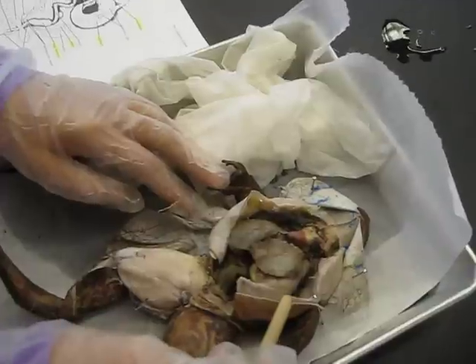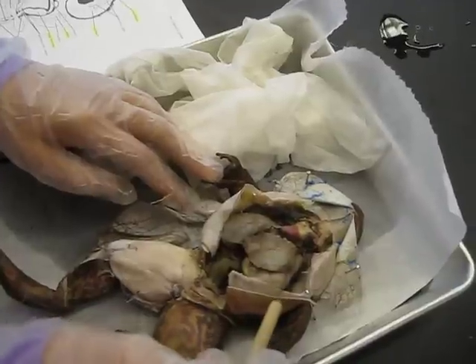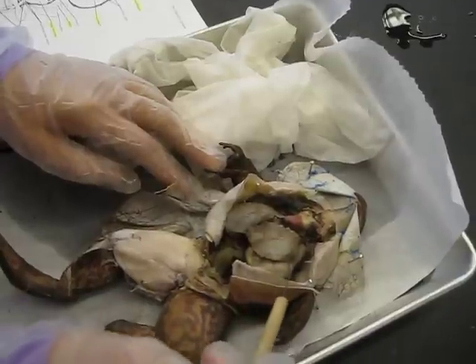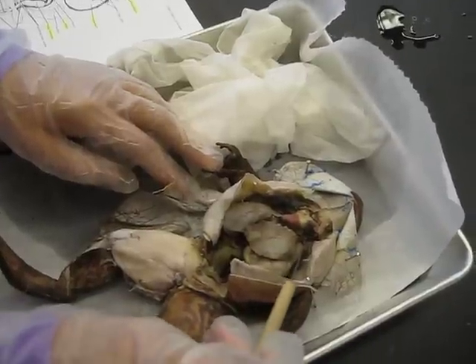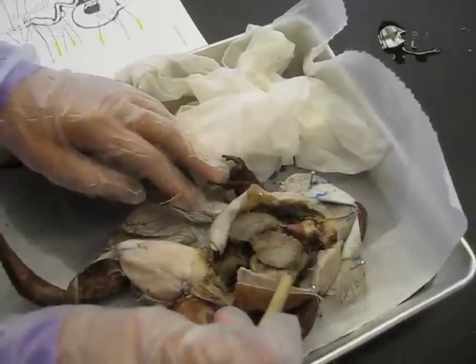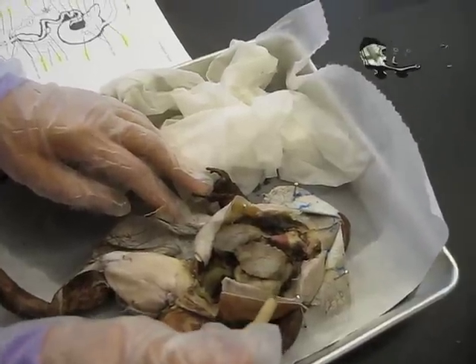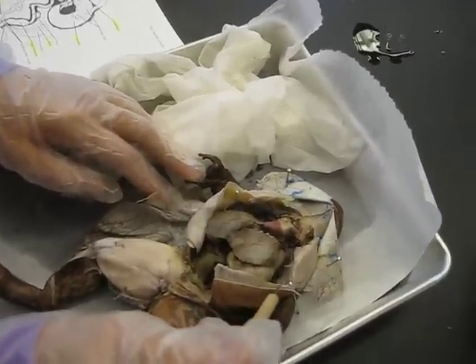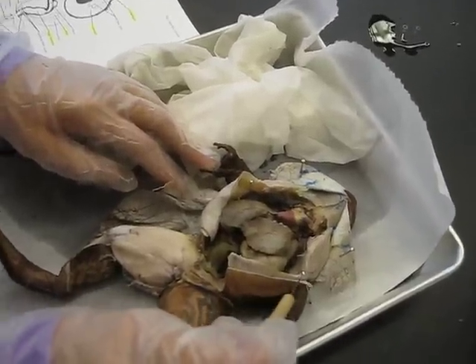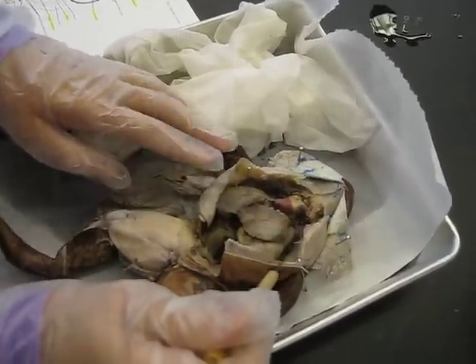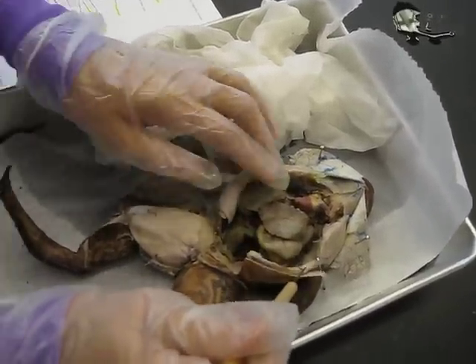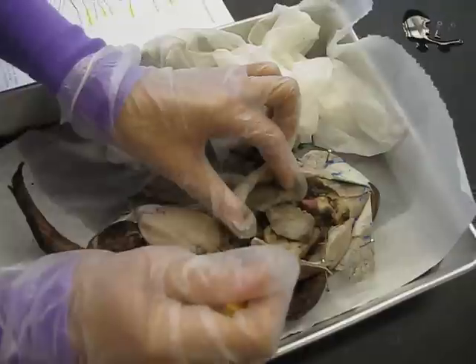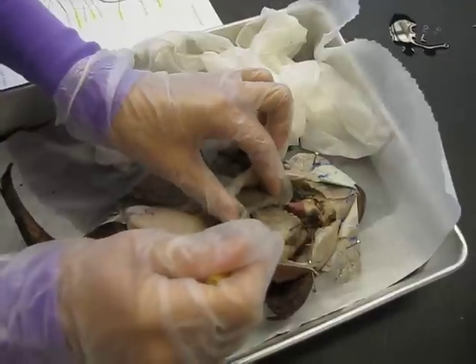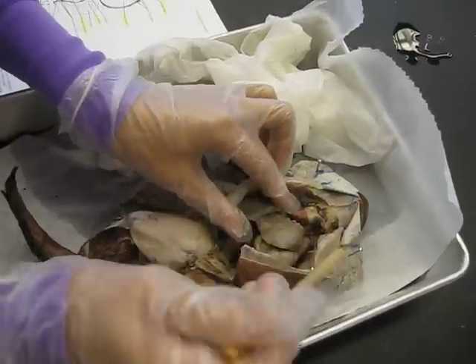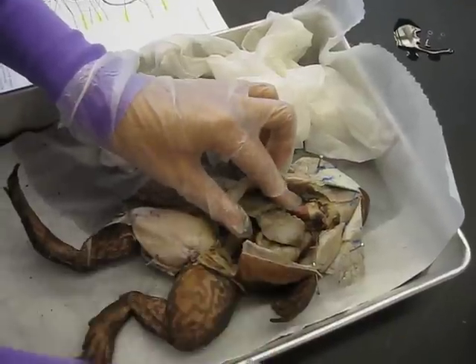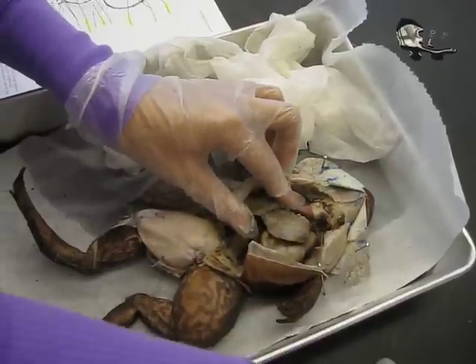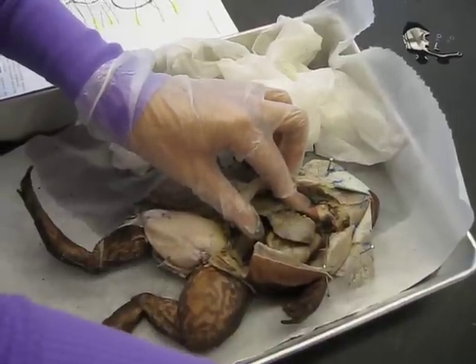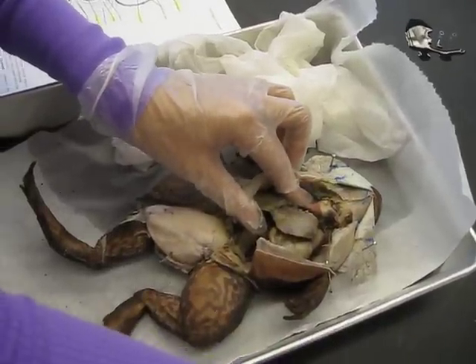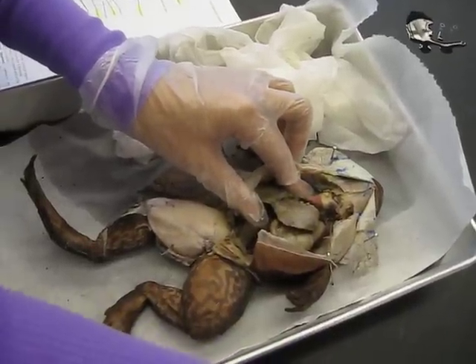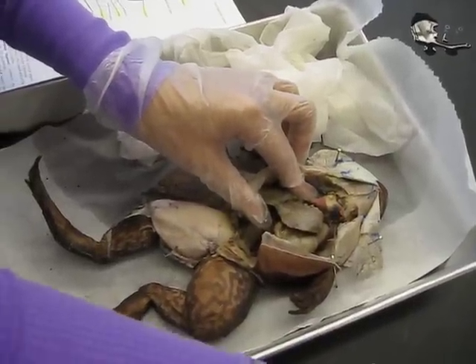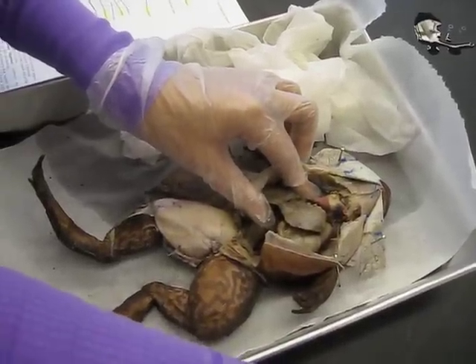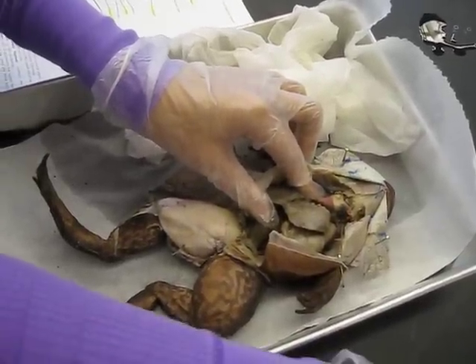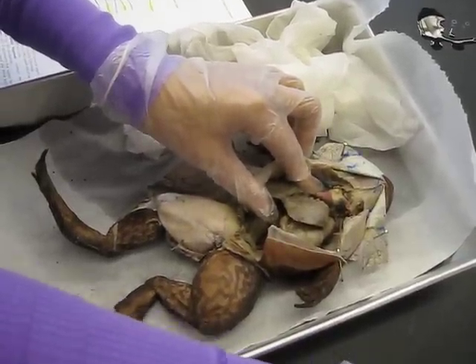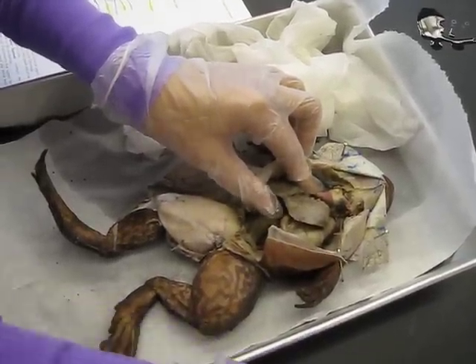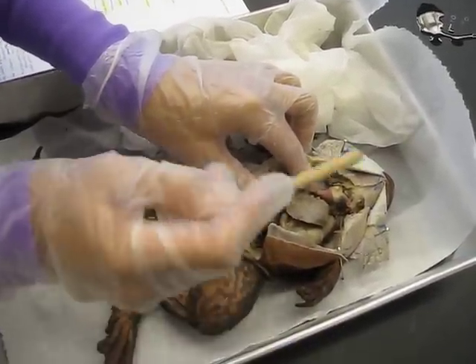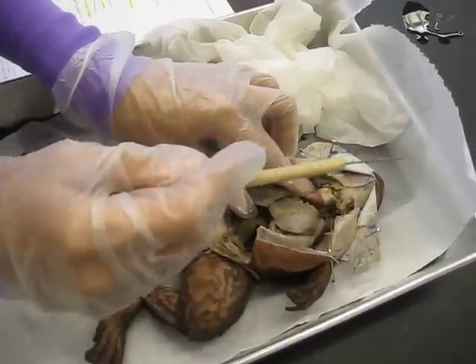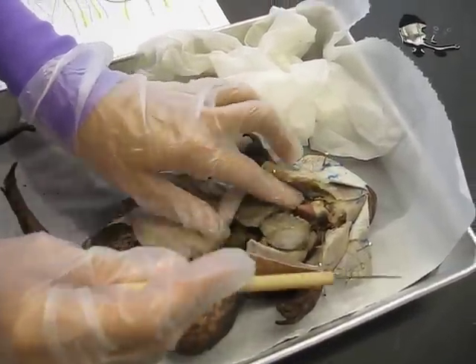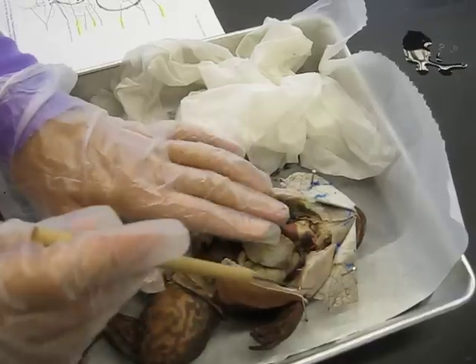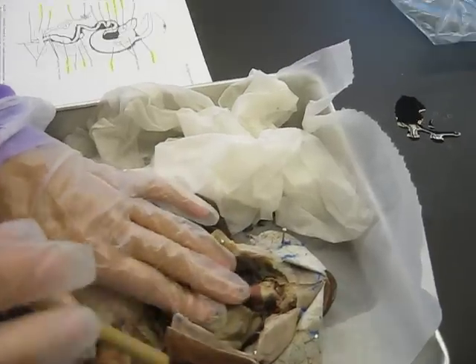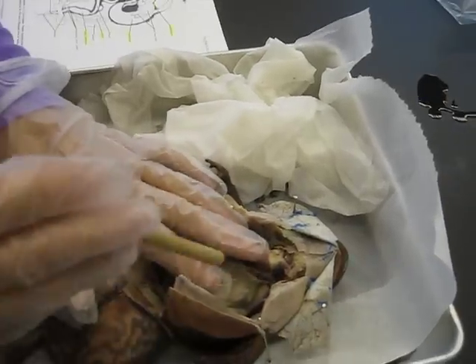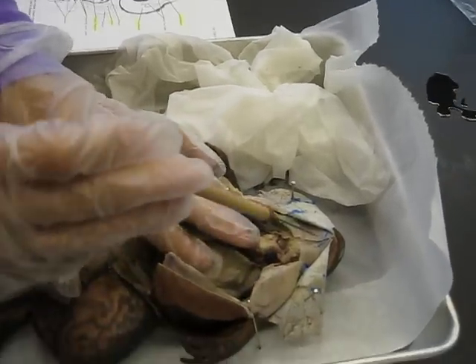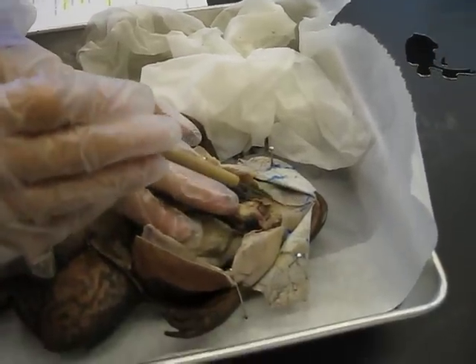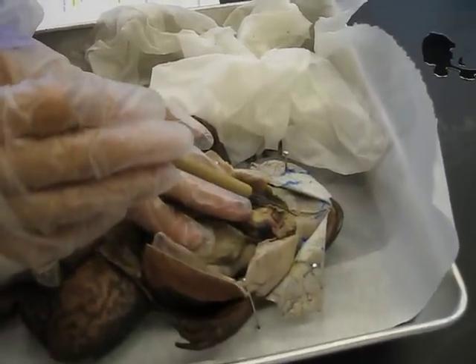We'll be looking at the digestive, respiratory, and neurogenital system. We'll start up here.